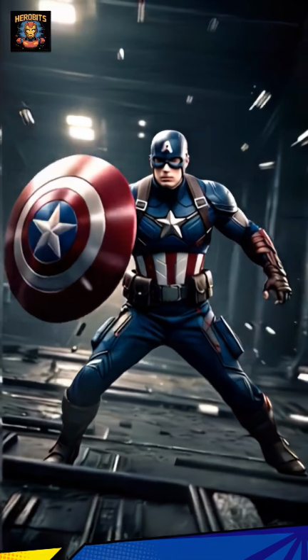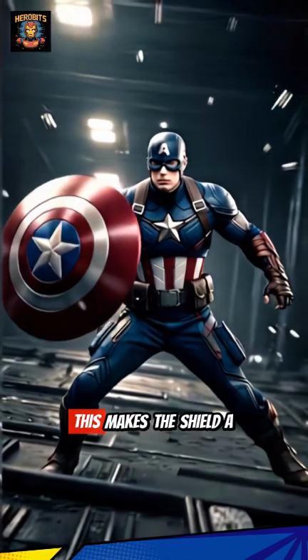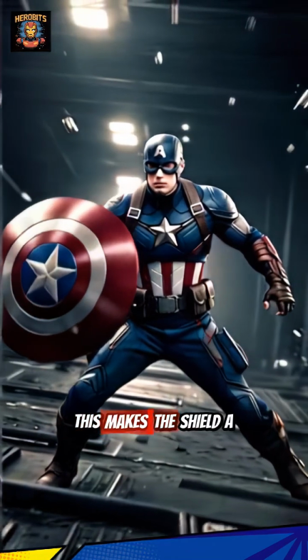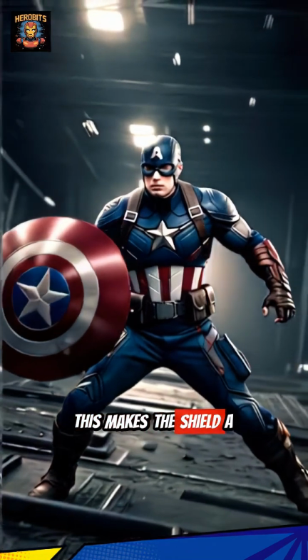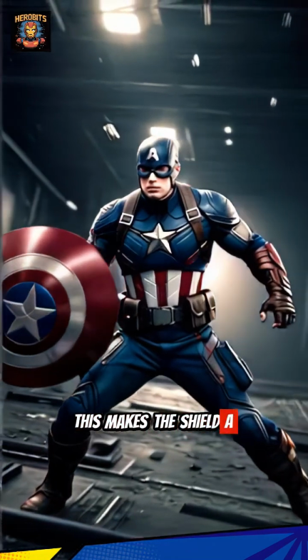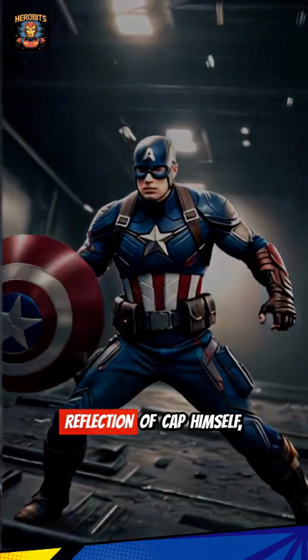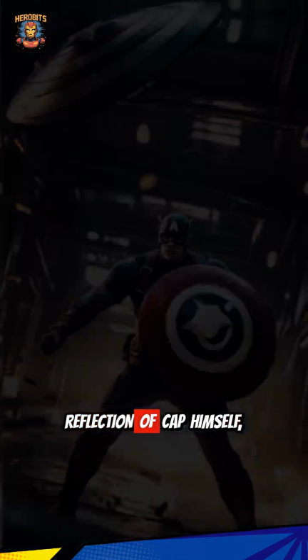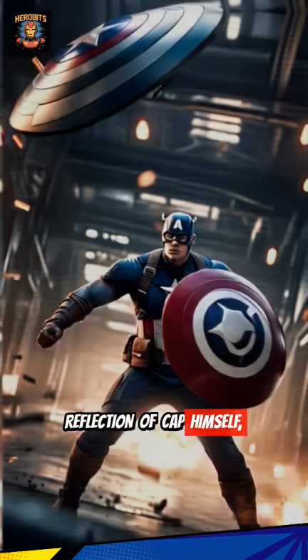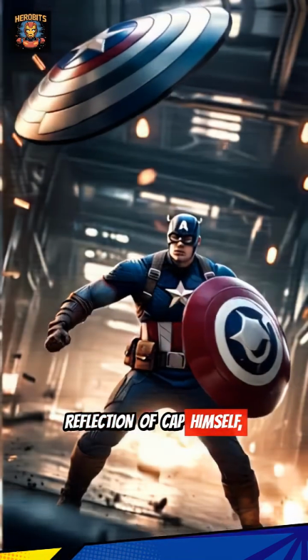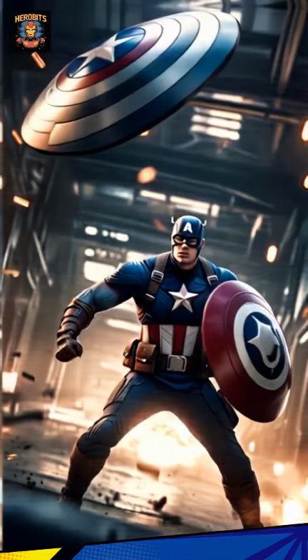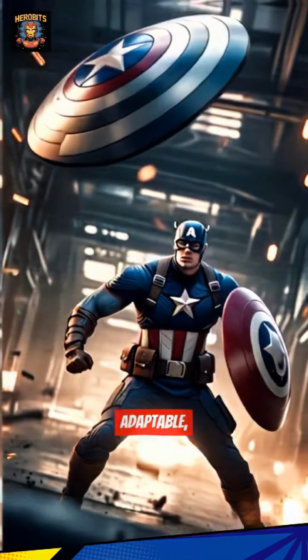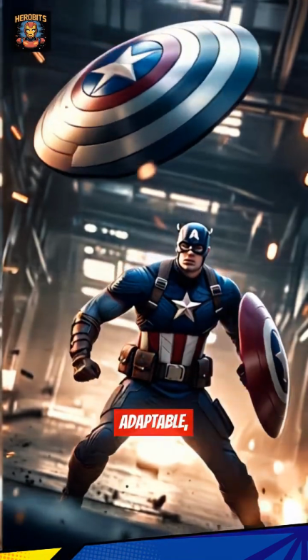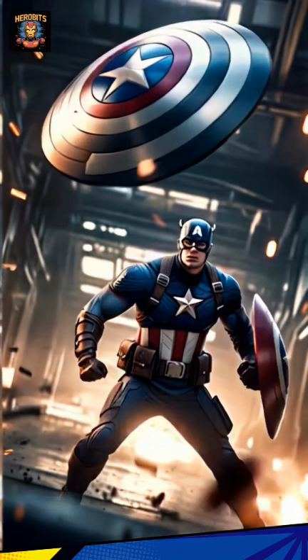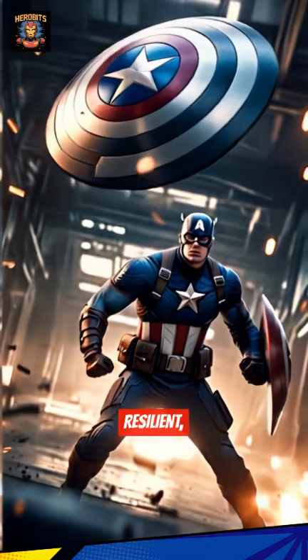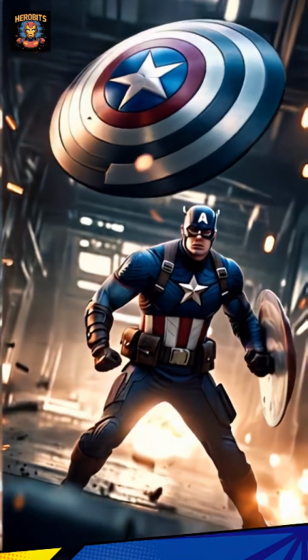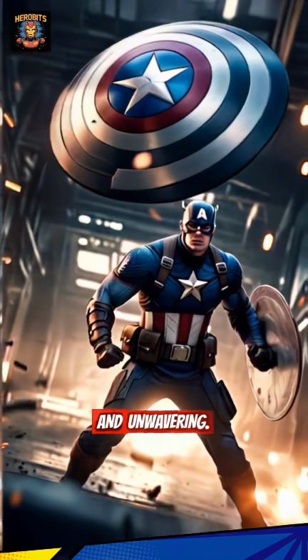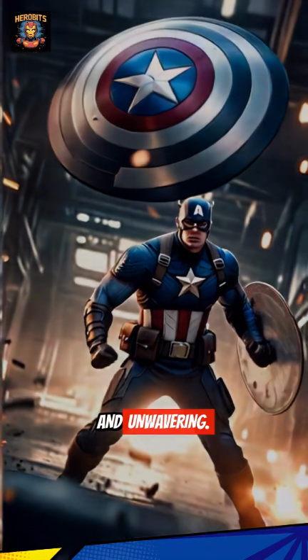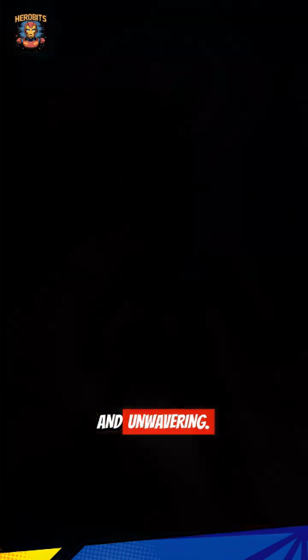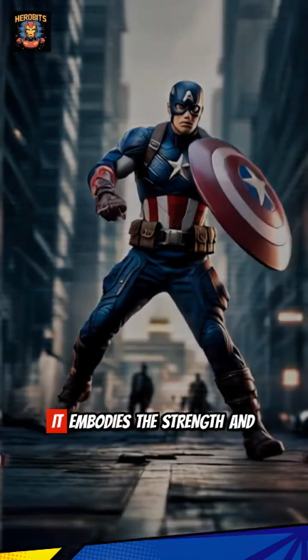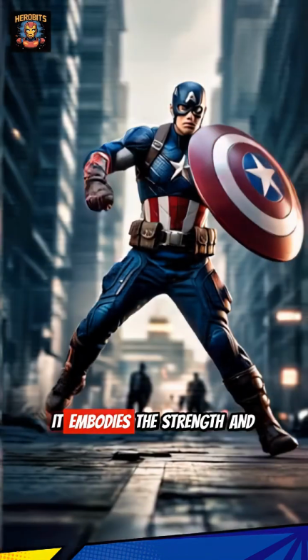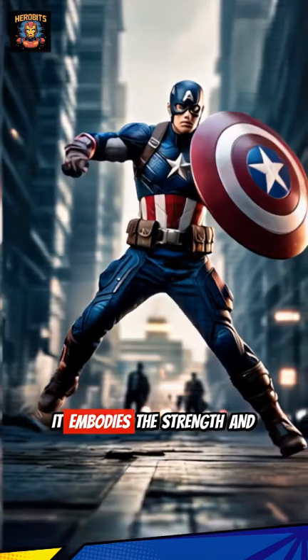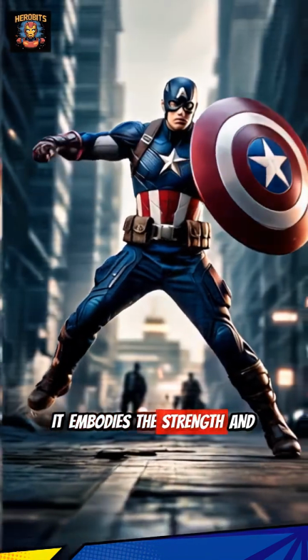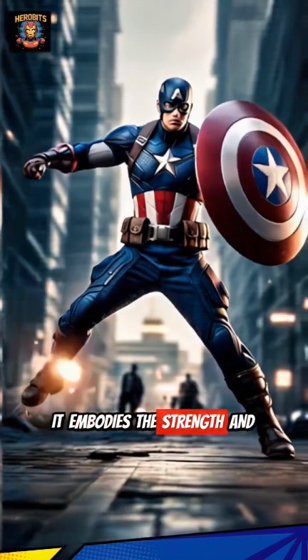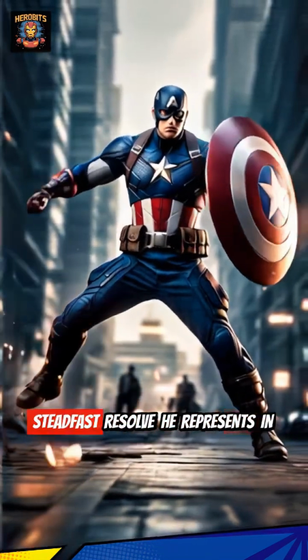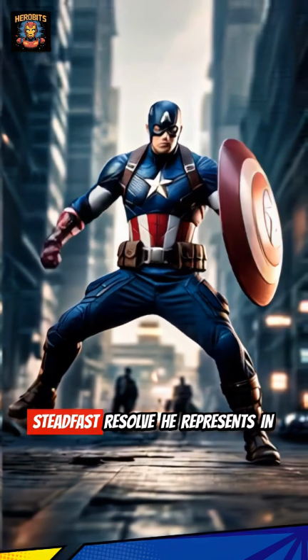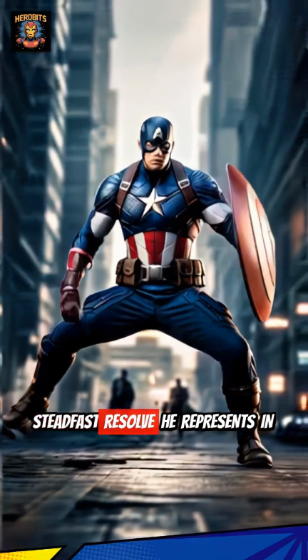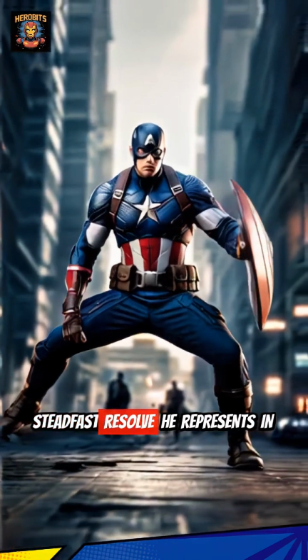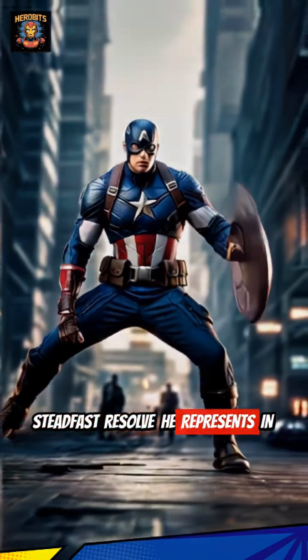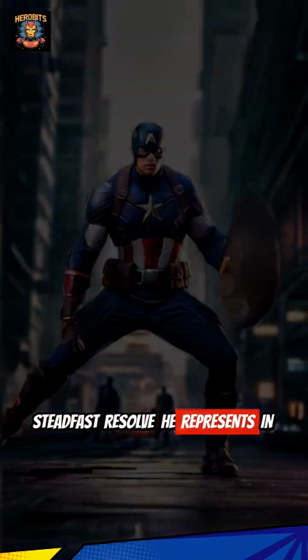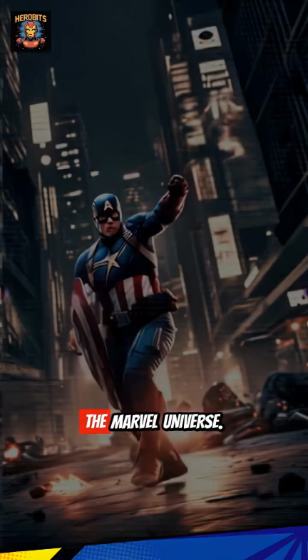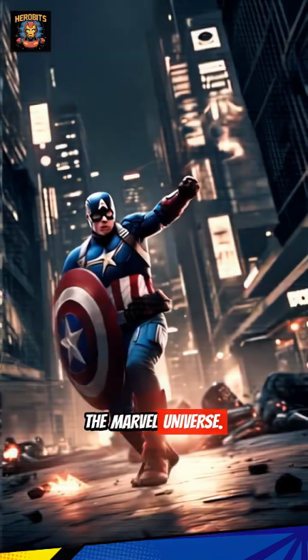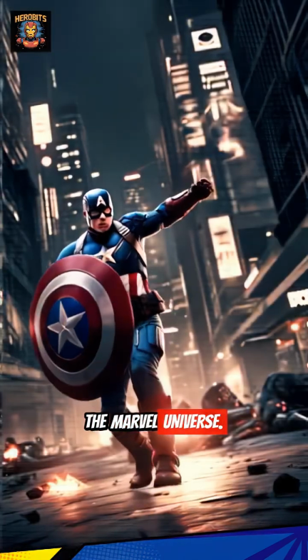This makes the shield a reflection of Cap himself — adaptable, resilient, and unwavering. It embodies the strength and steadfast resolve he represents in the Marvel Universe.